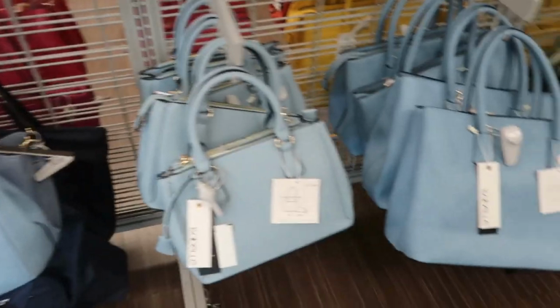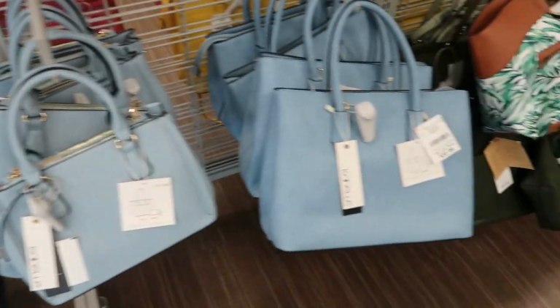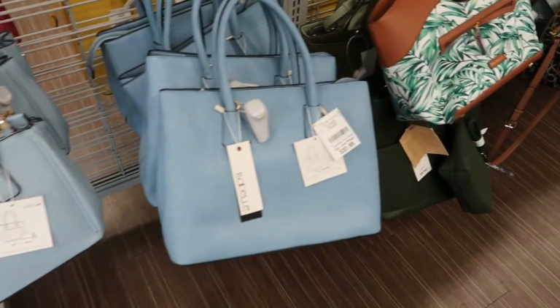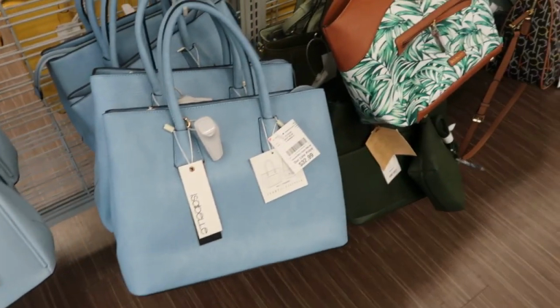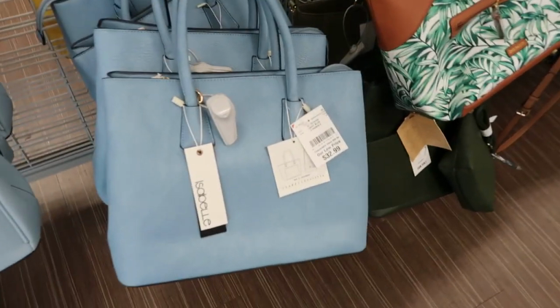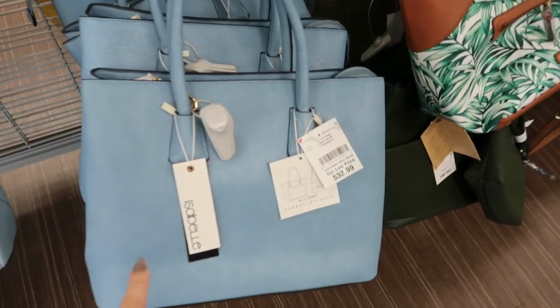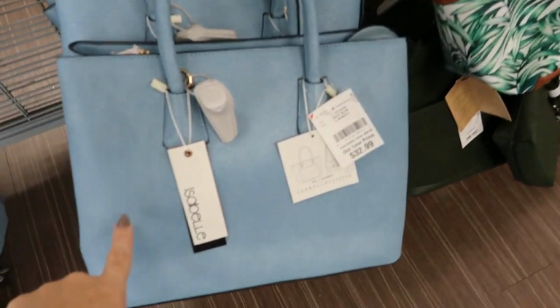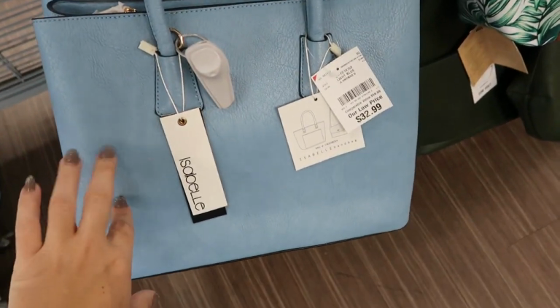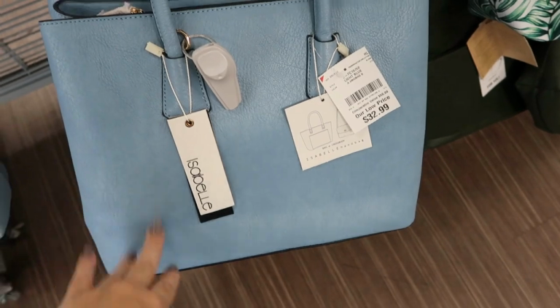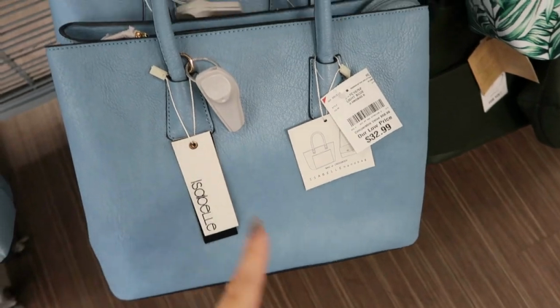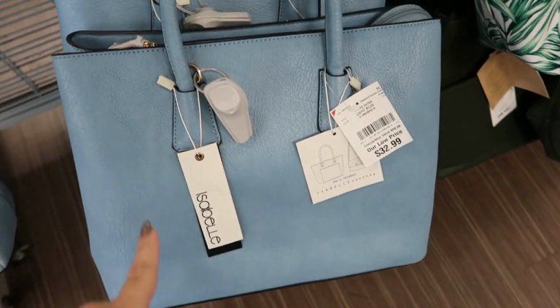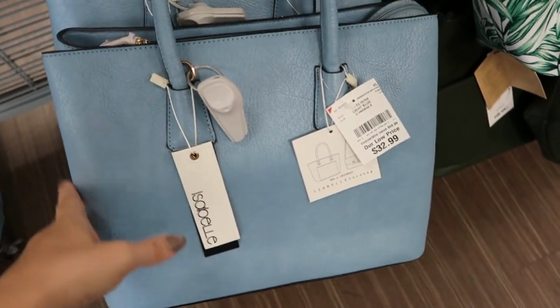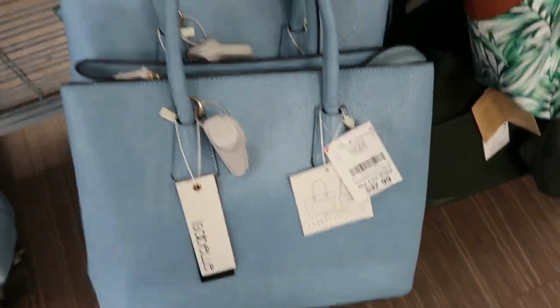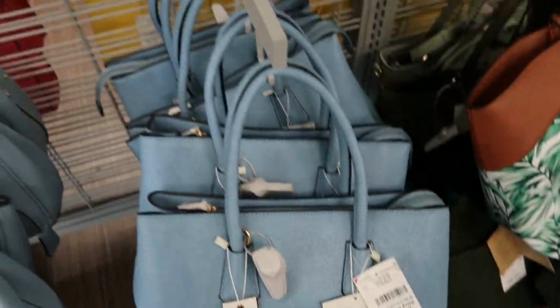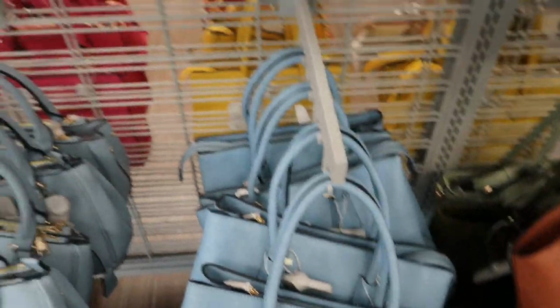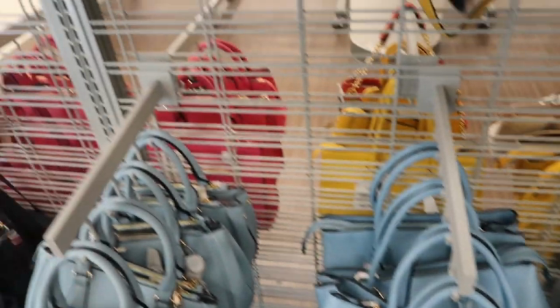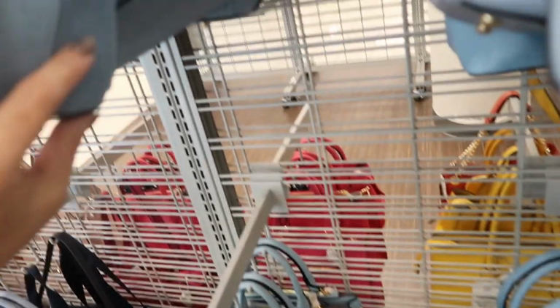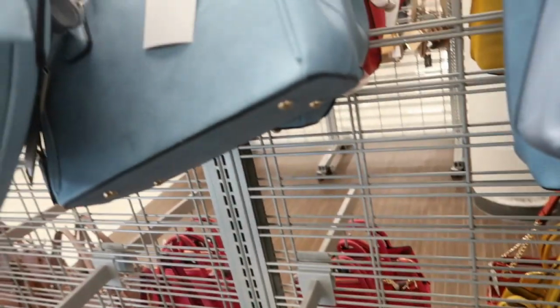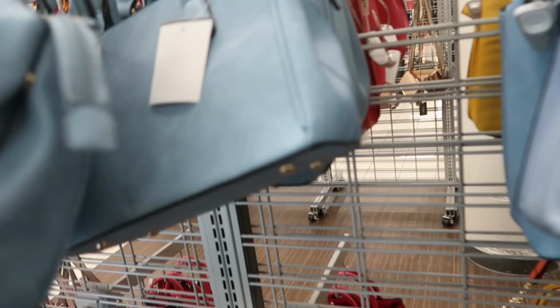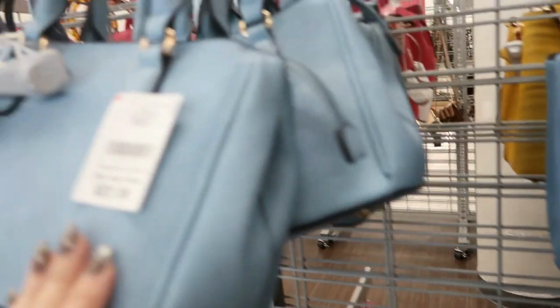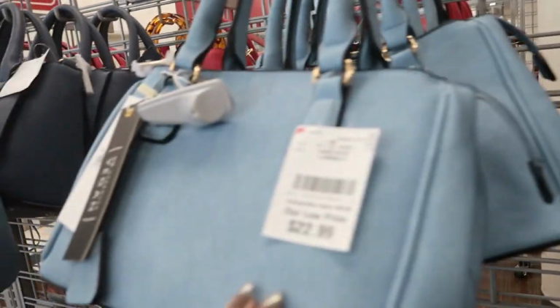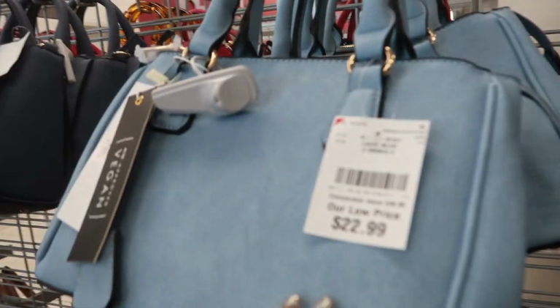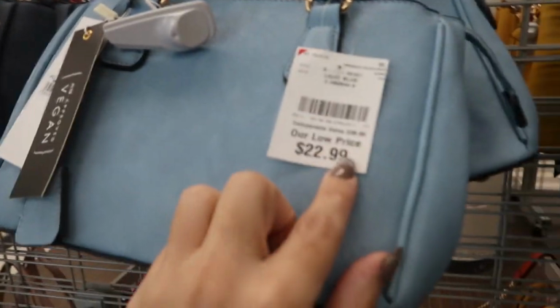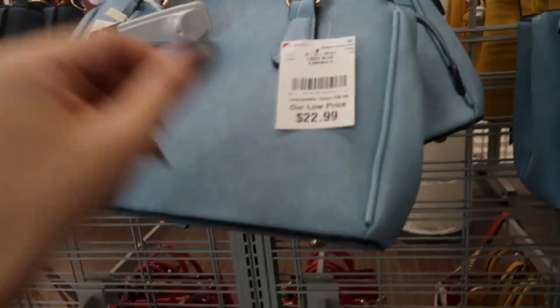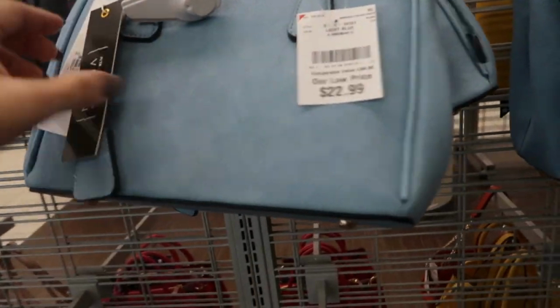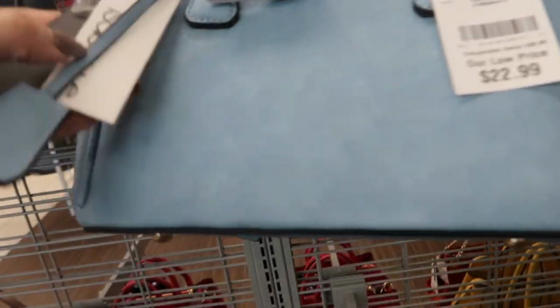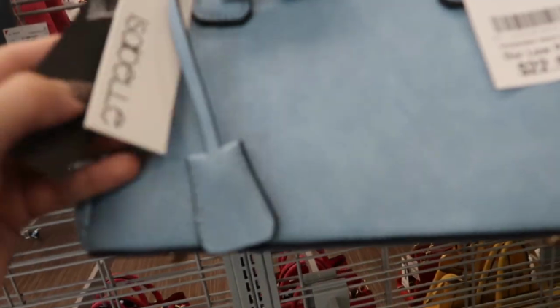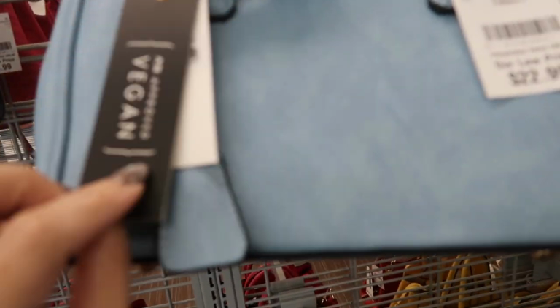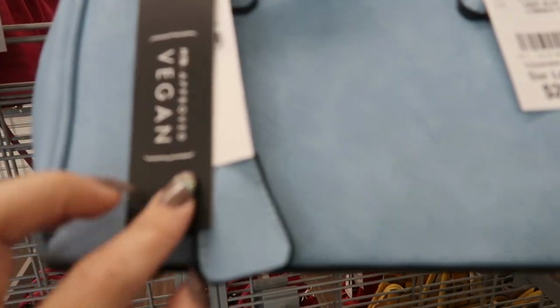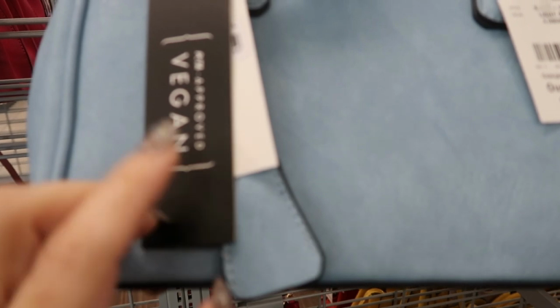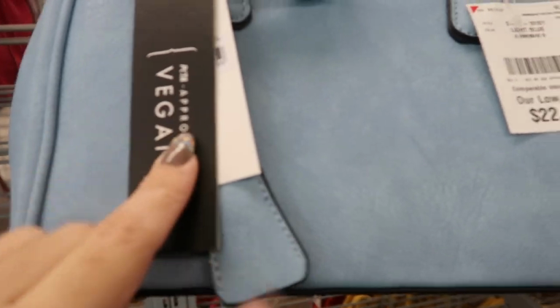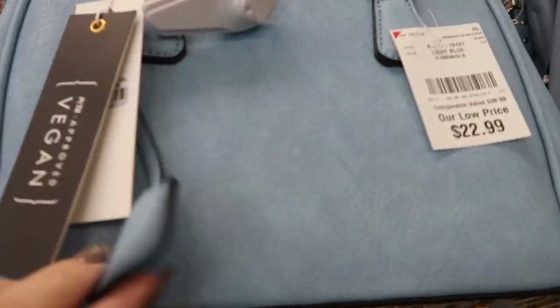They have lots of the Isabel bags — they also have that mint tote in a blue color. Some smaller bags are $22.99 and these are vegan leather.